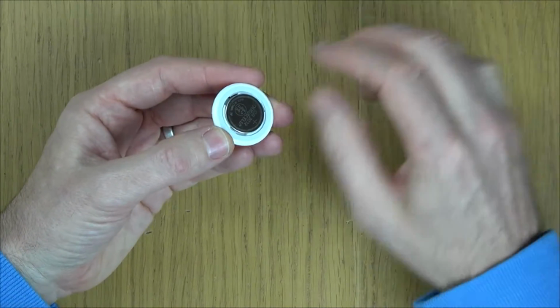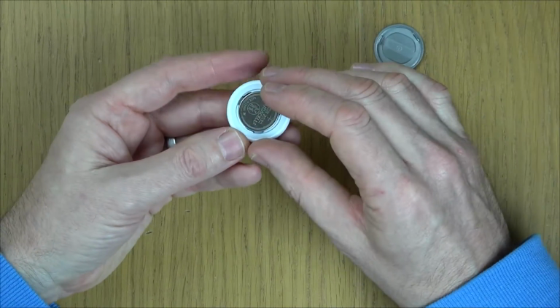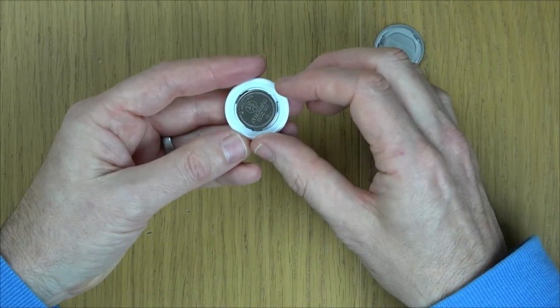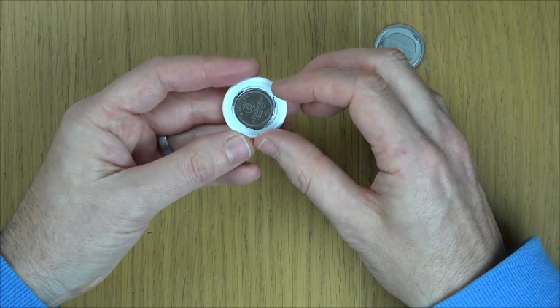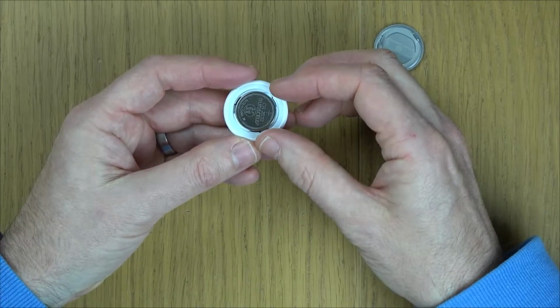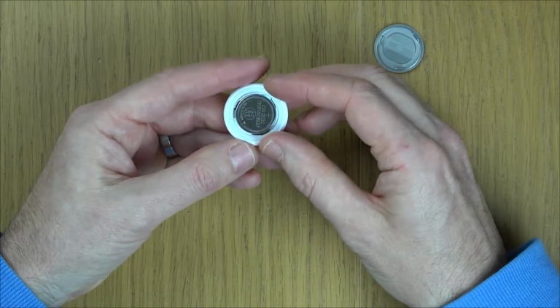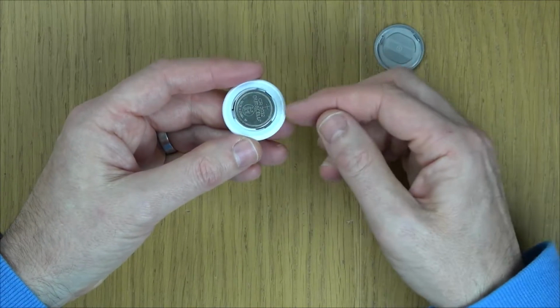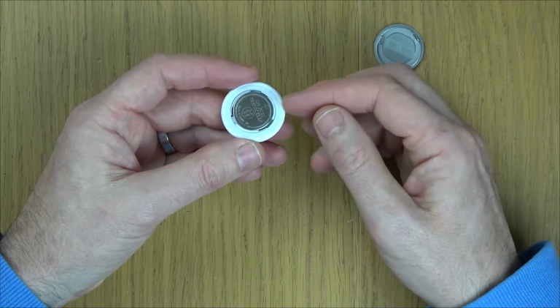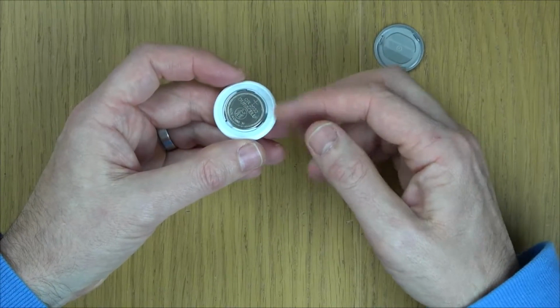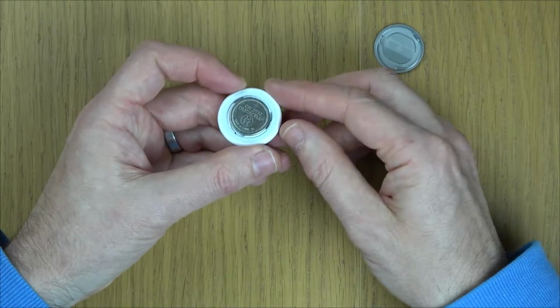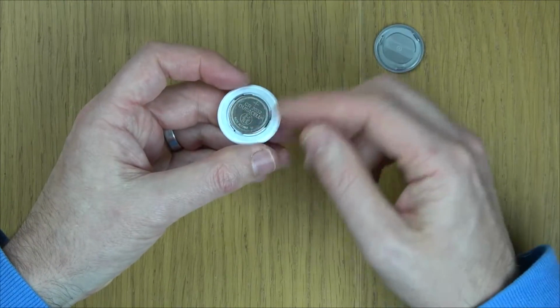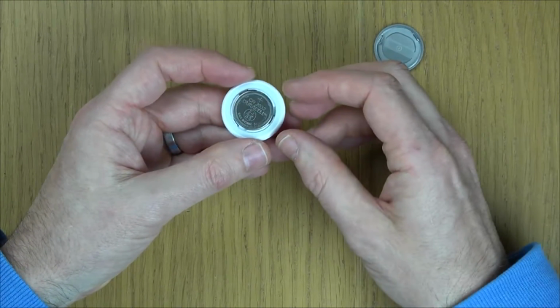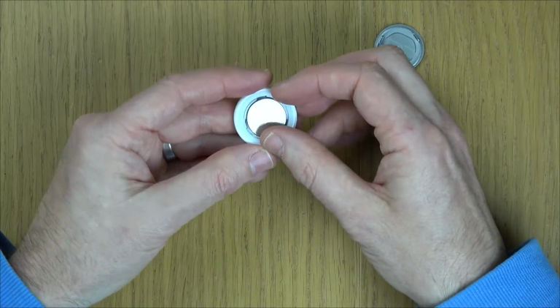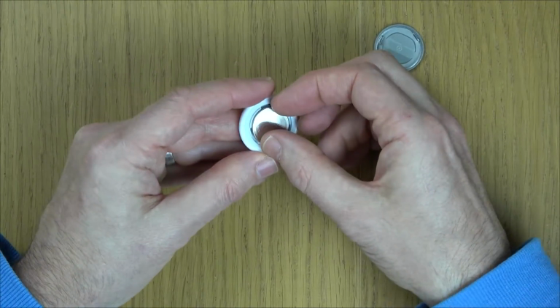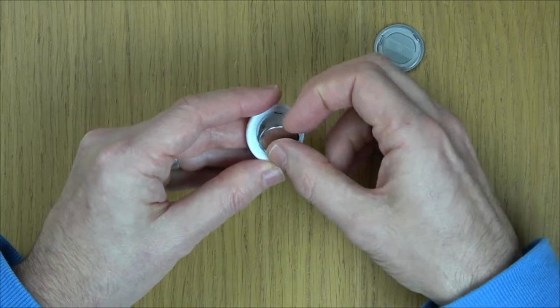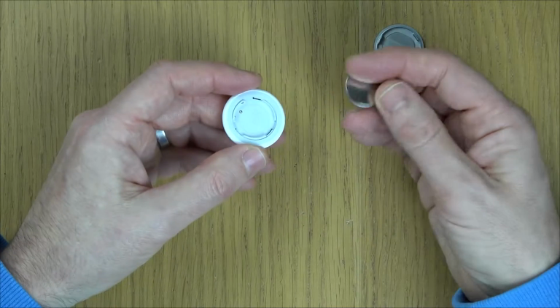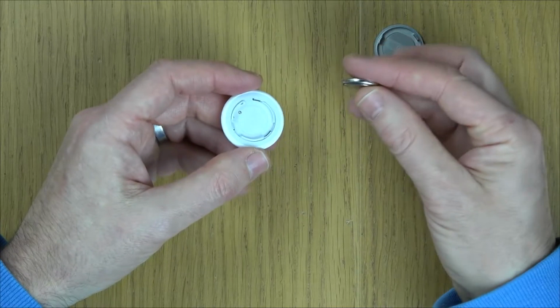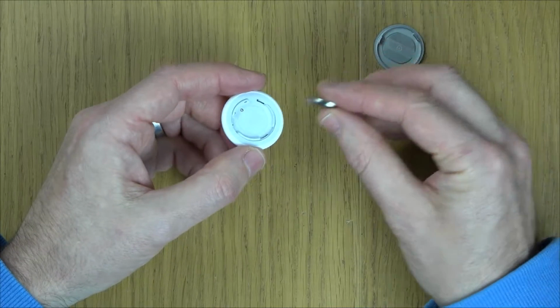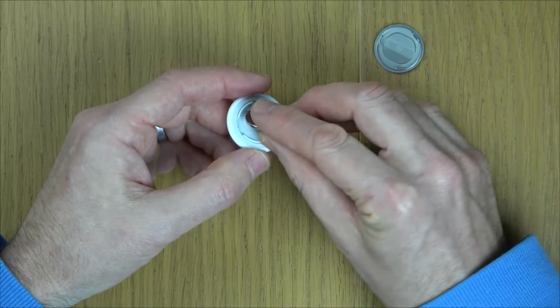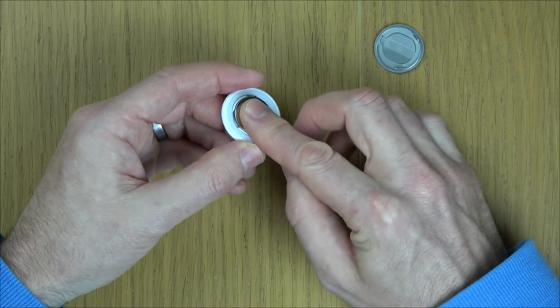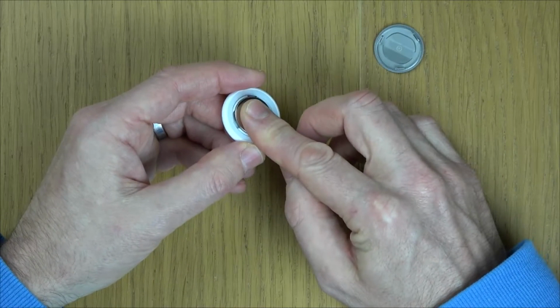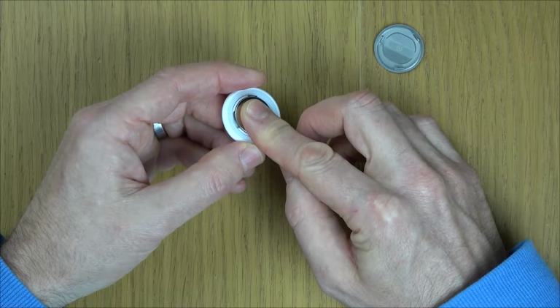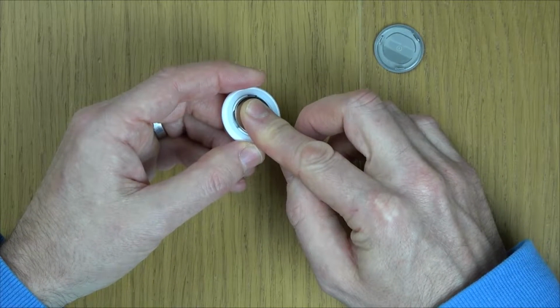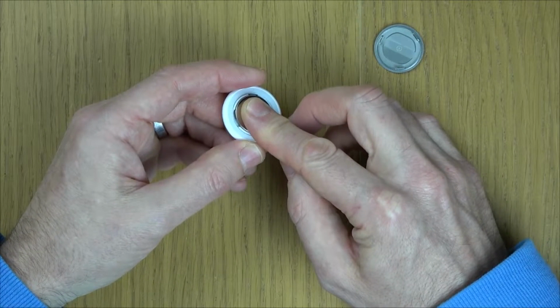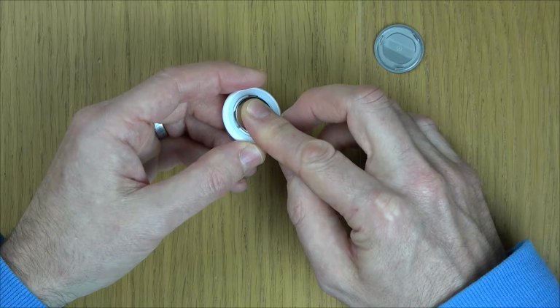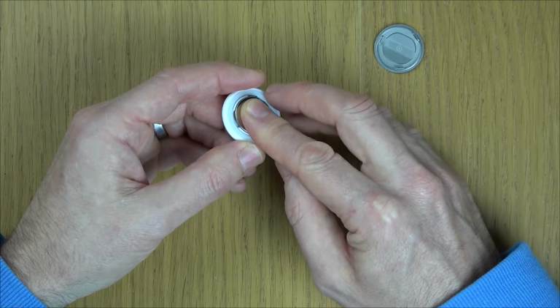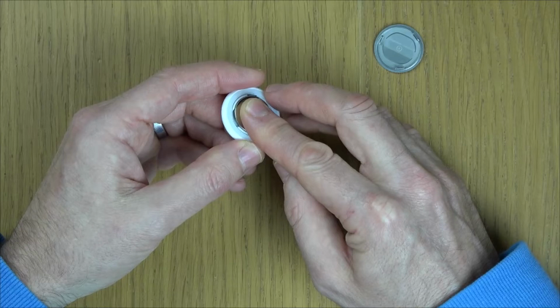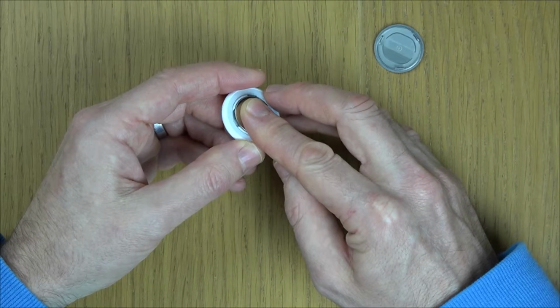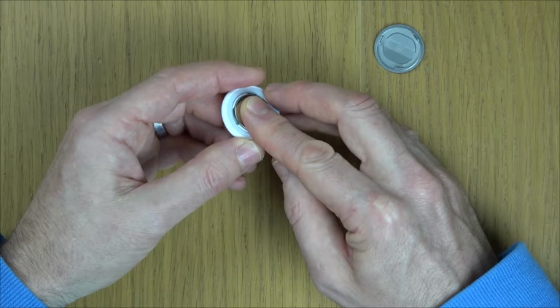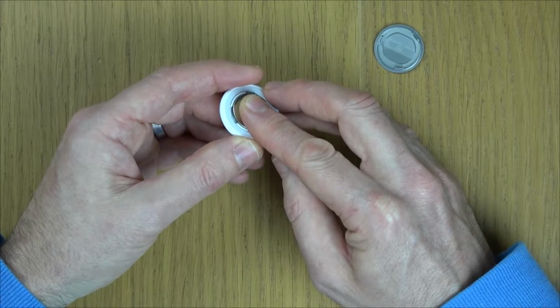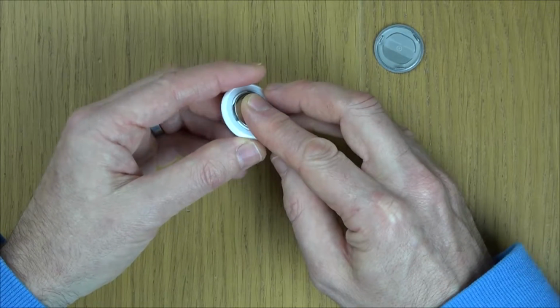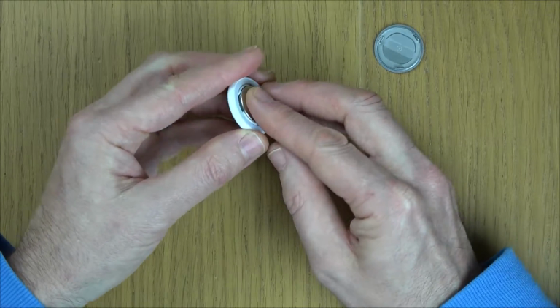This is your battery here. Every time we place it back in, make sure the positive is facing you the same way as it is right now. So we're going to put it in like so — that's one time. We're going to do it four more times, but that's the sound it makes.